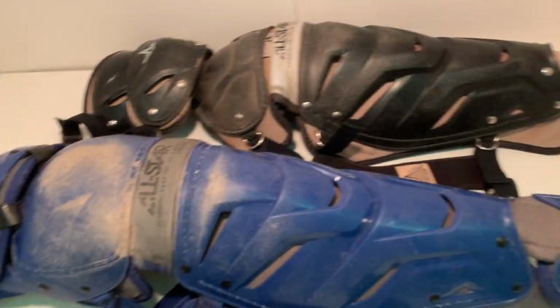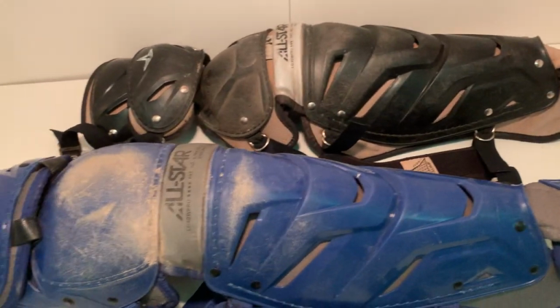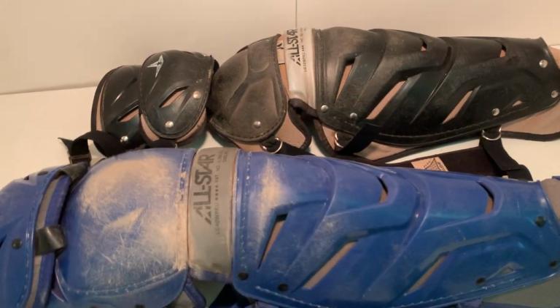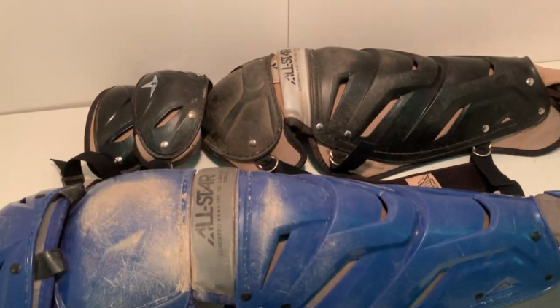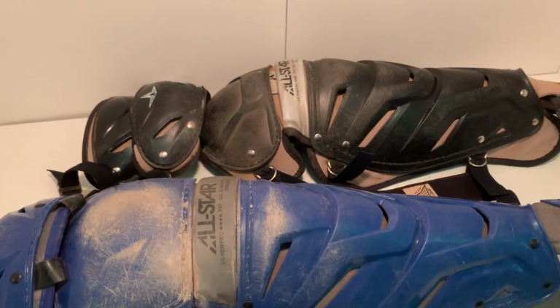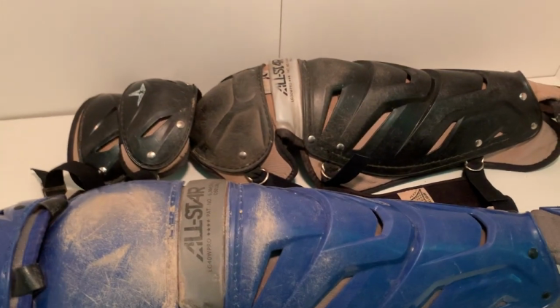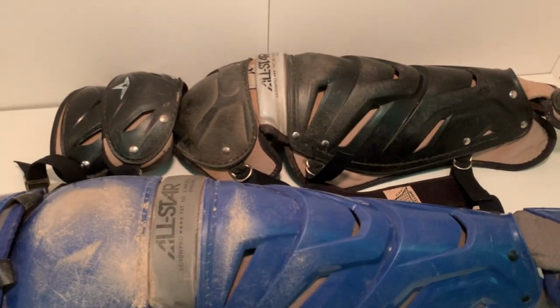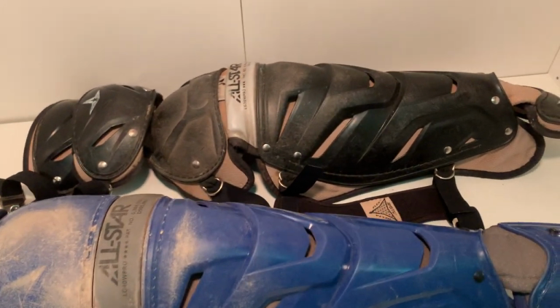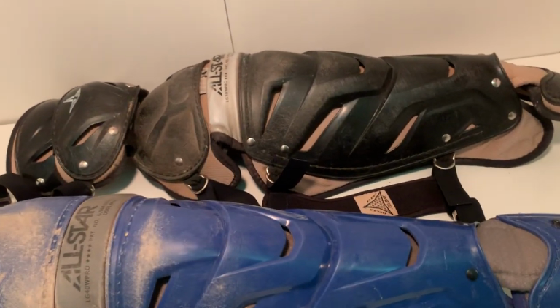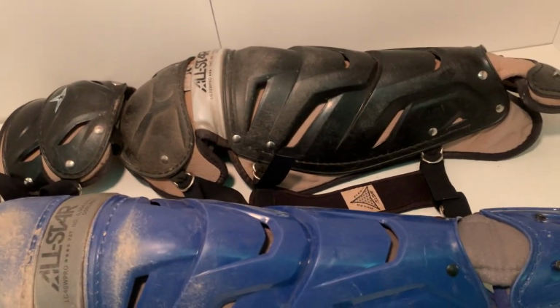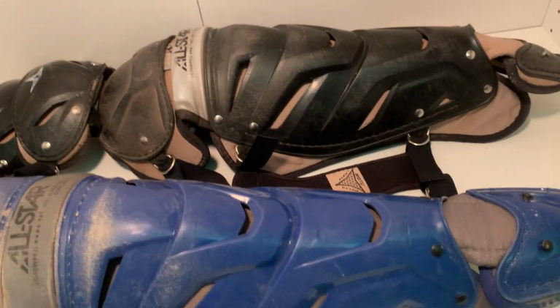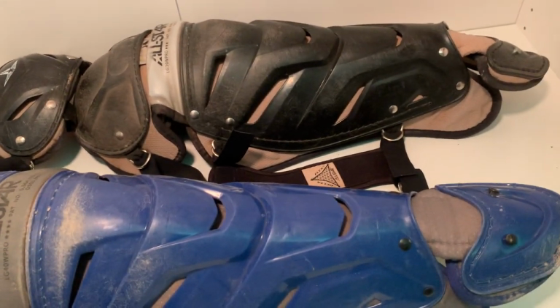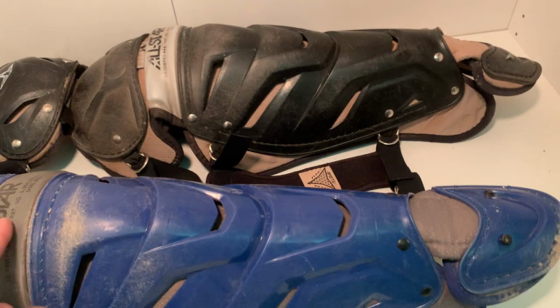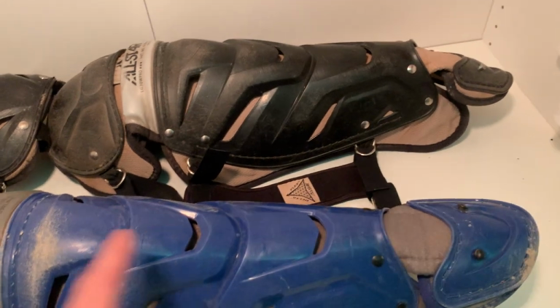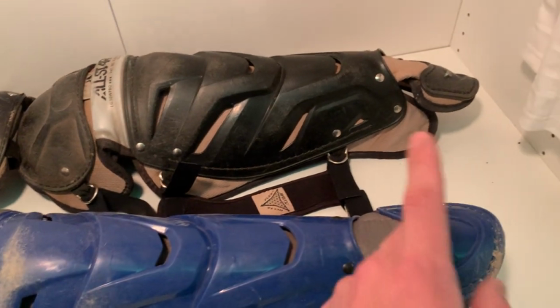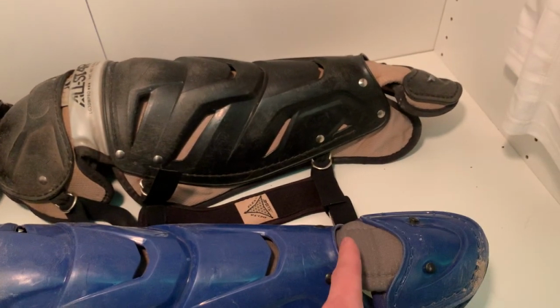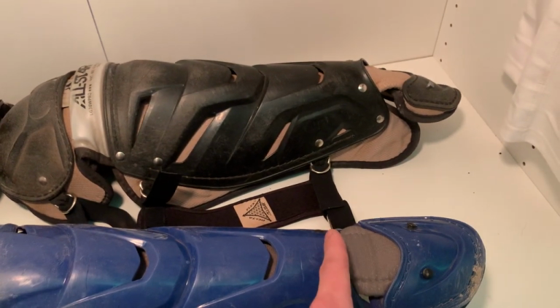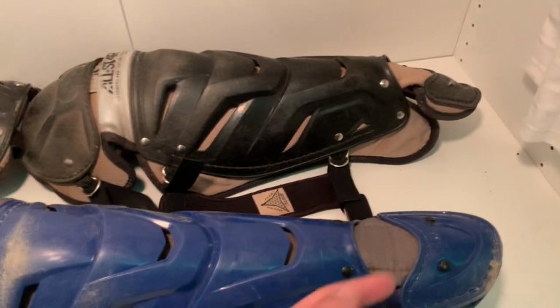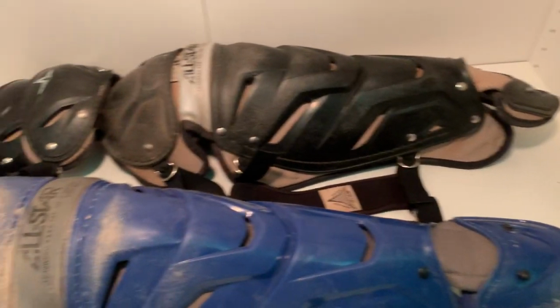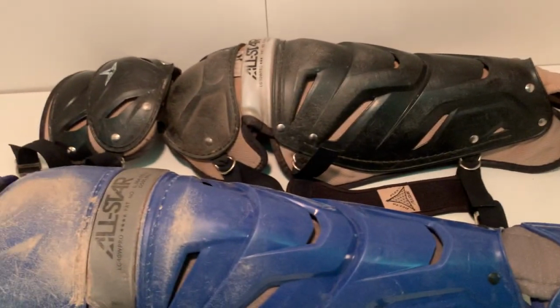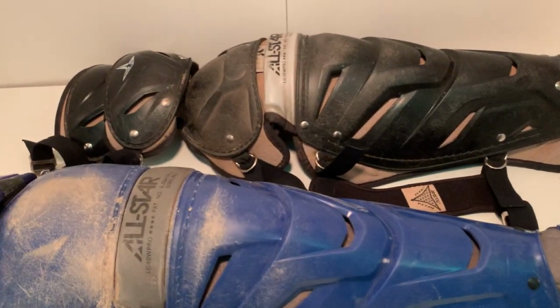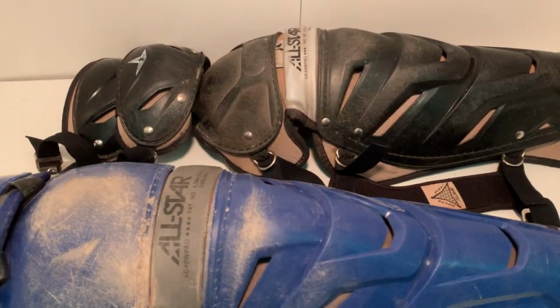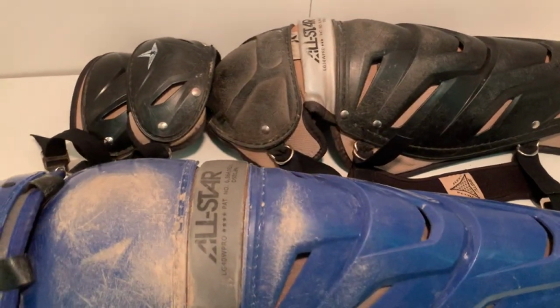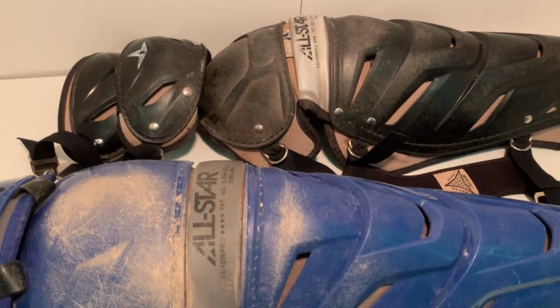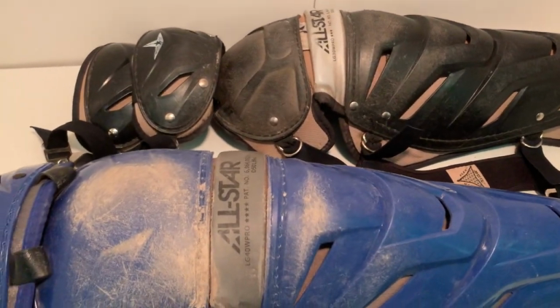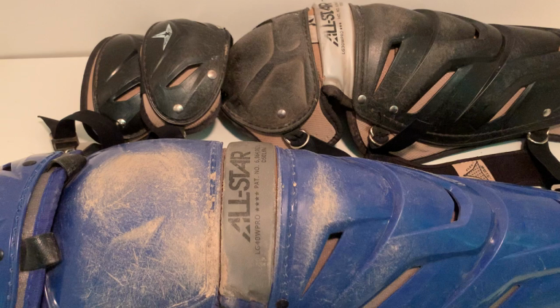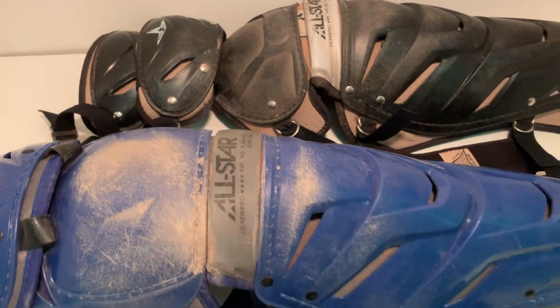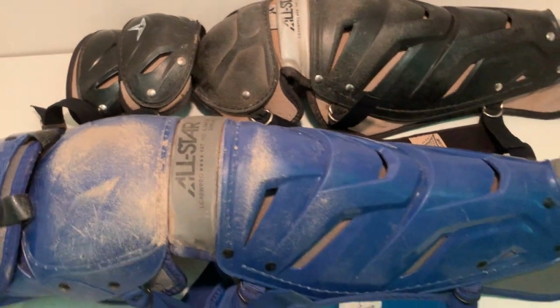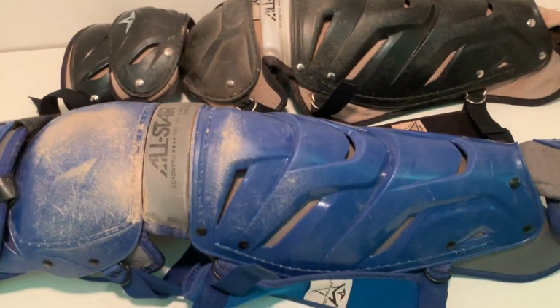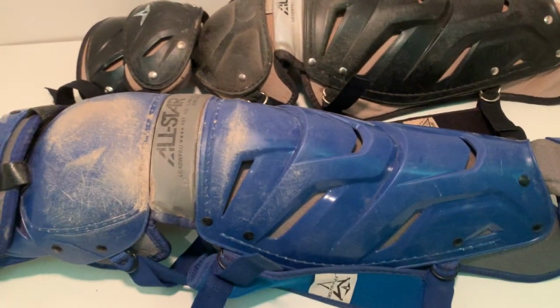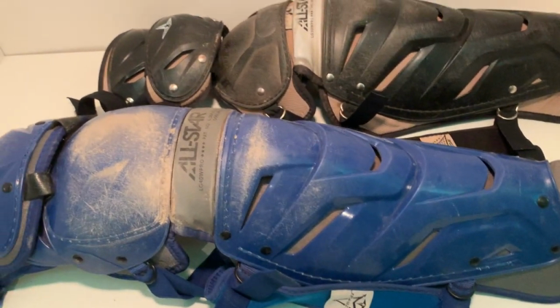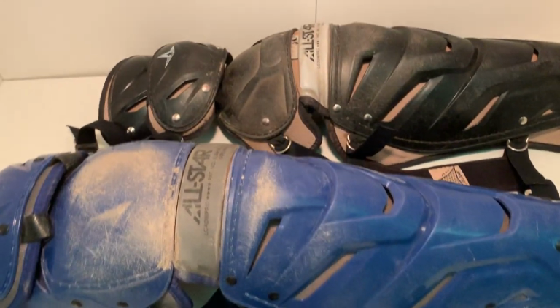I think both of these are size 16 and a half, which is roughly from the bottom of the kneecap to the ankle piece. I'm not exactly sure how they size it, but I'm about a 16 to 17 and anything in that range works for me.